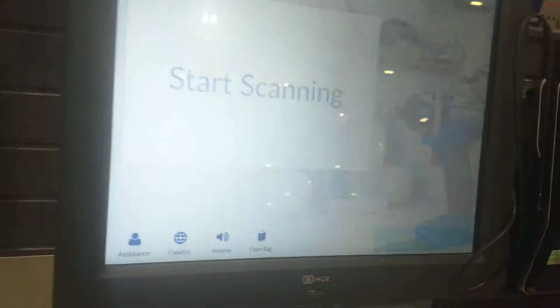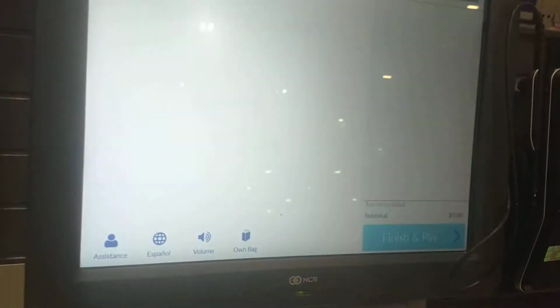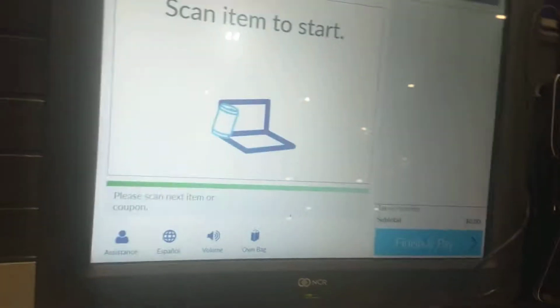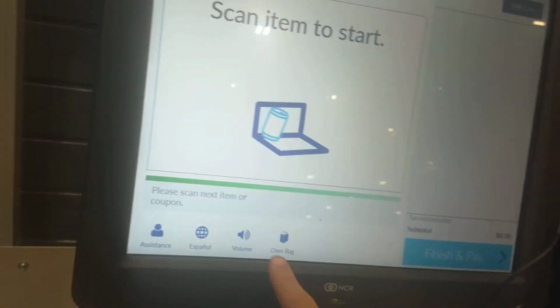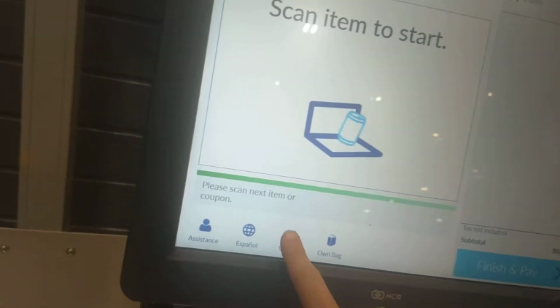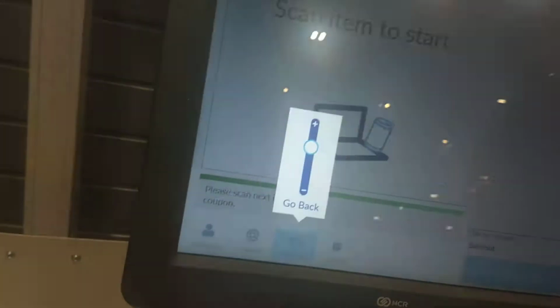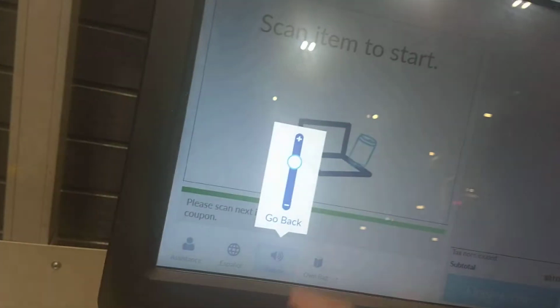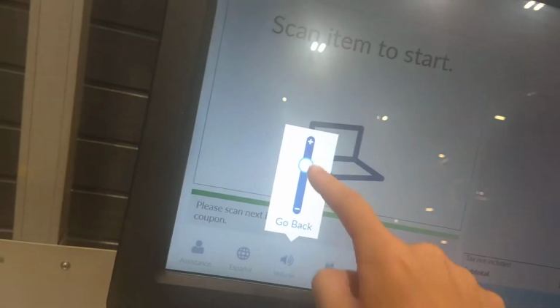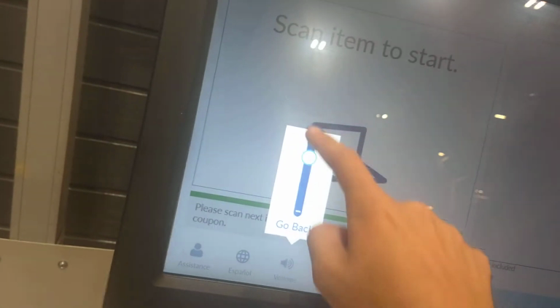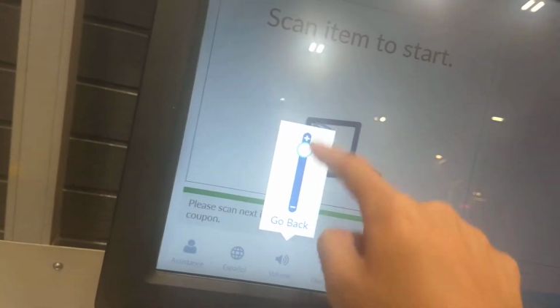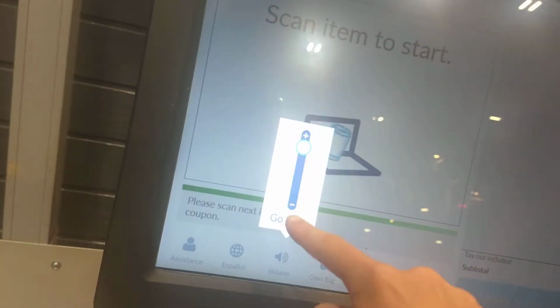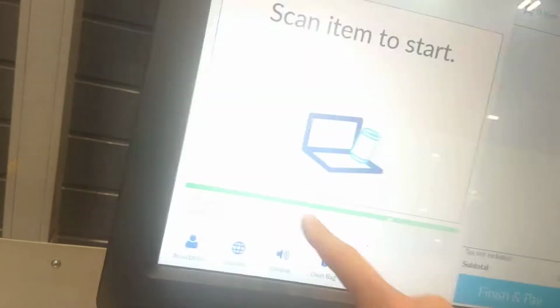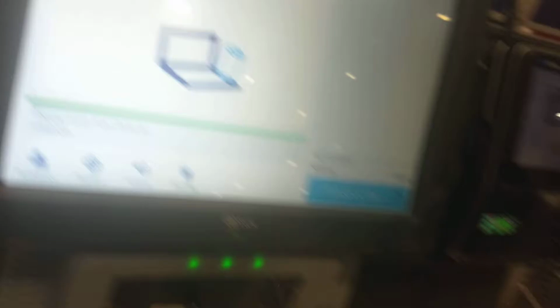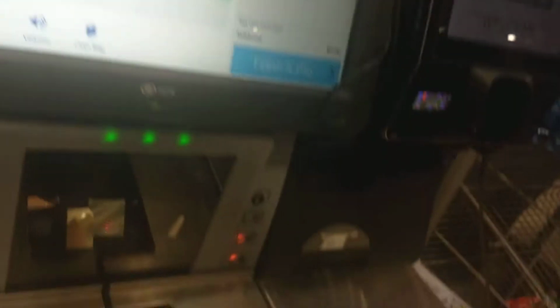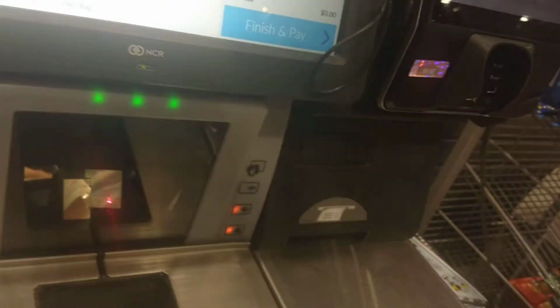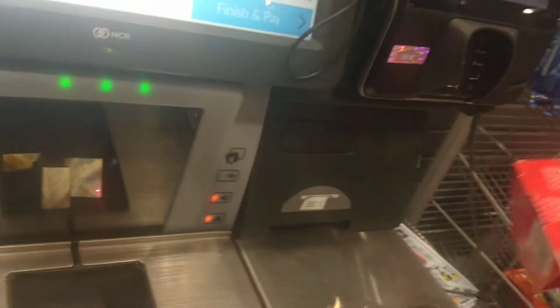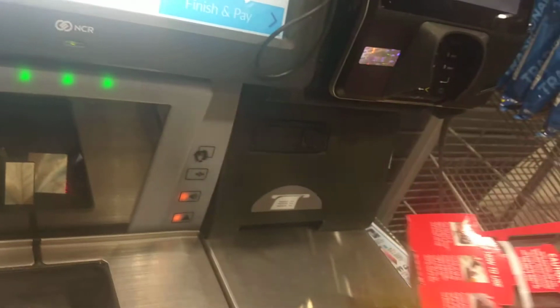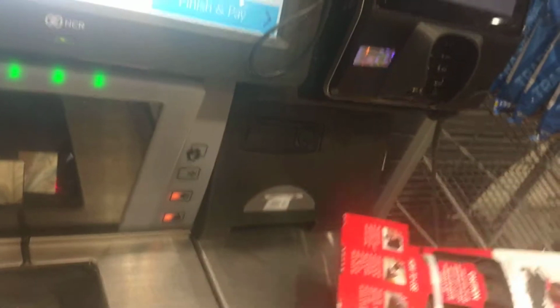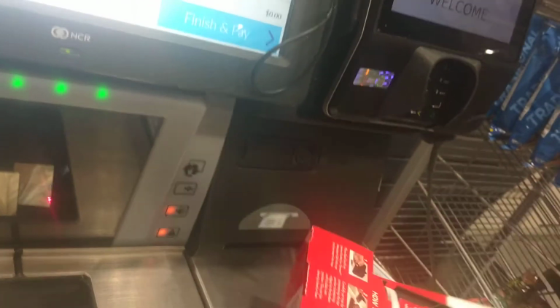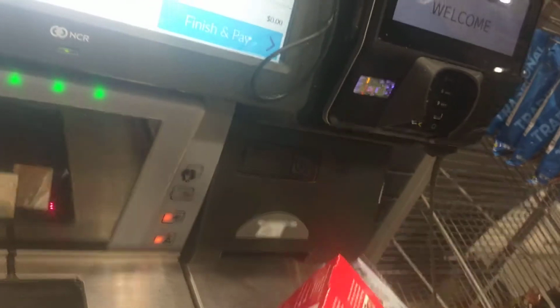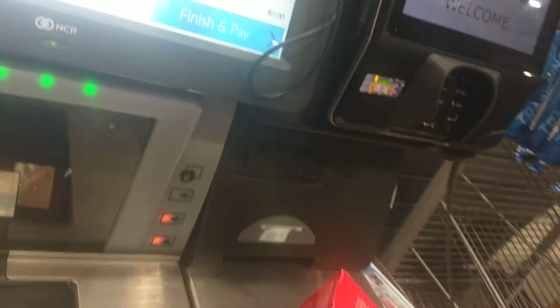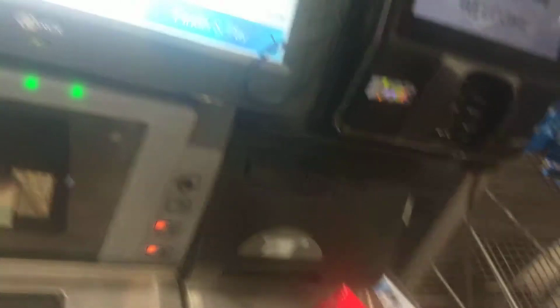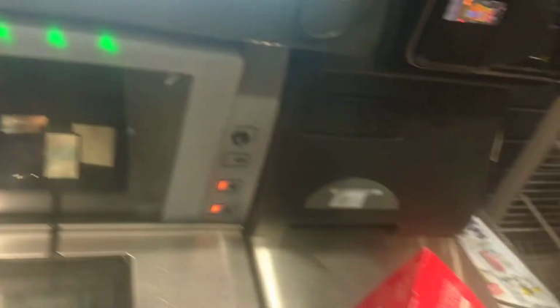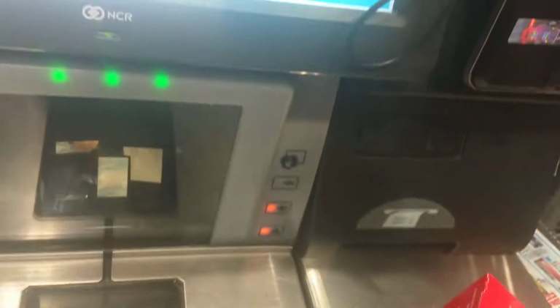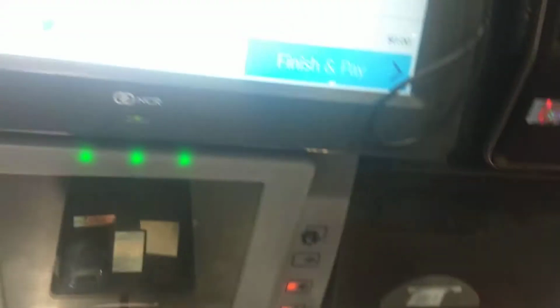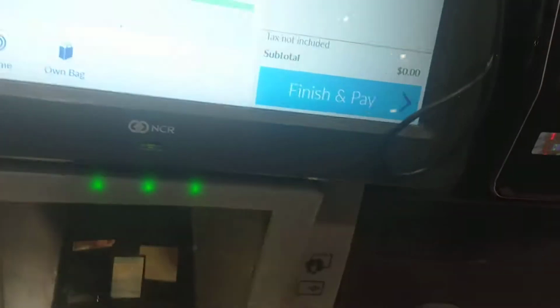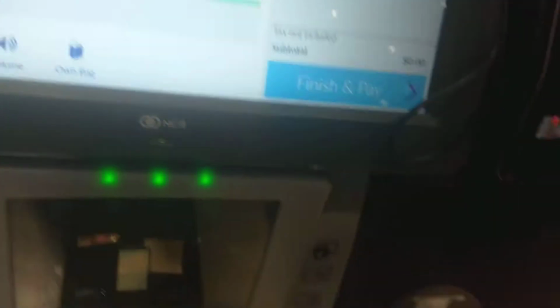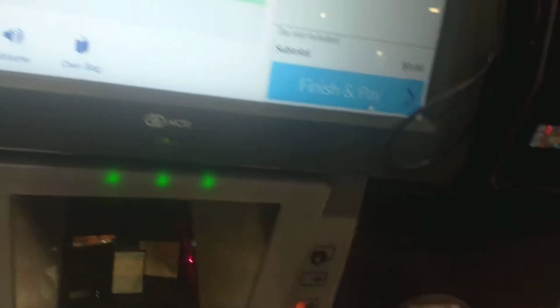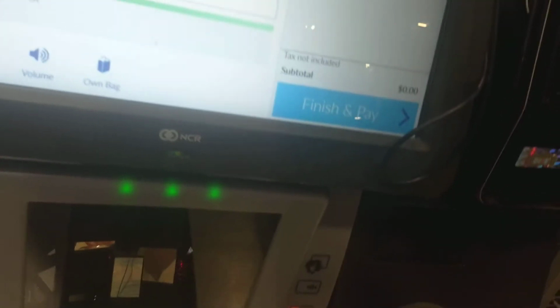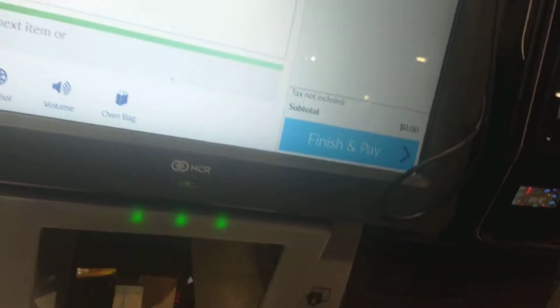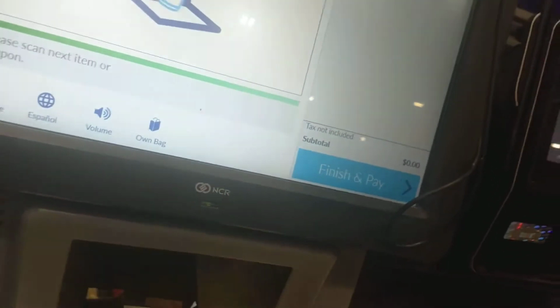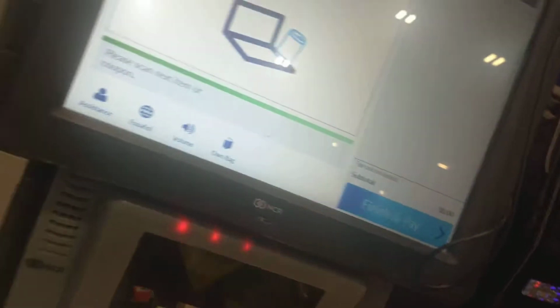Welcome. Please scan your My Lowe's card or scan your first item to begin. Here we come to the self-checkouts at Lowe's Gulfport.